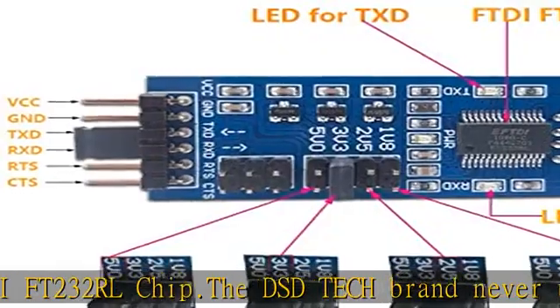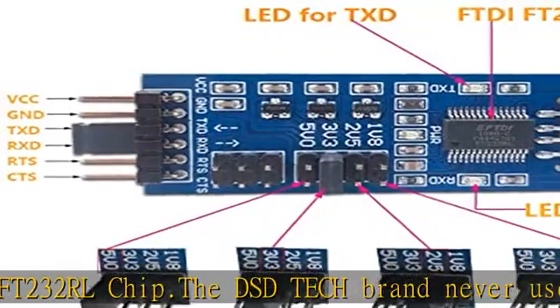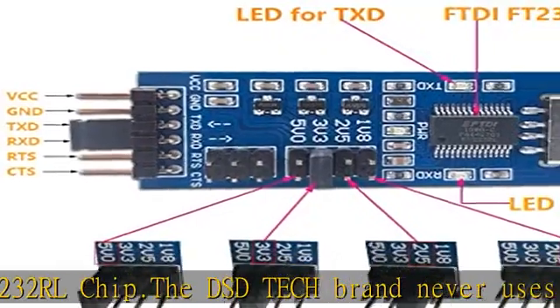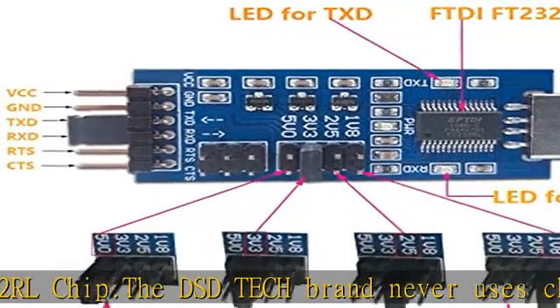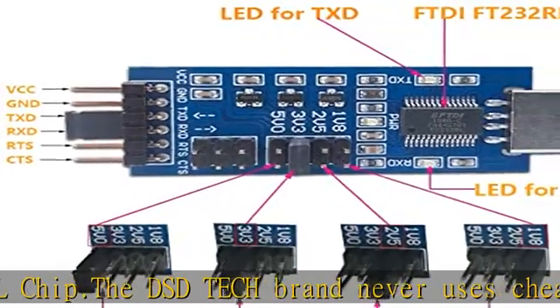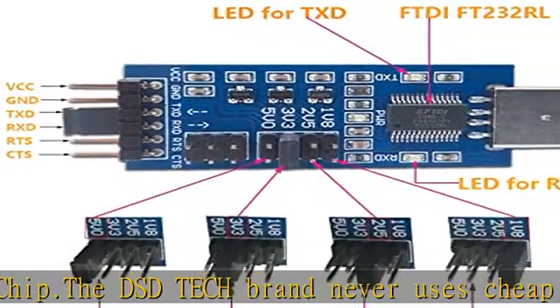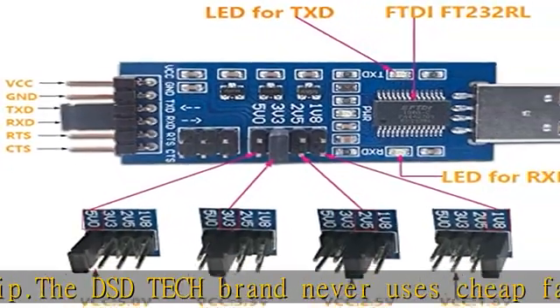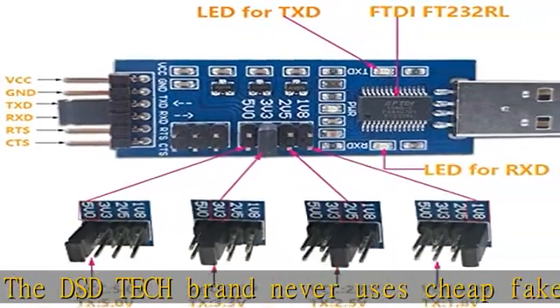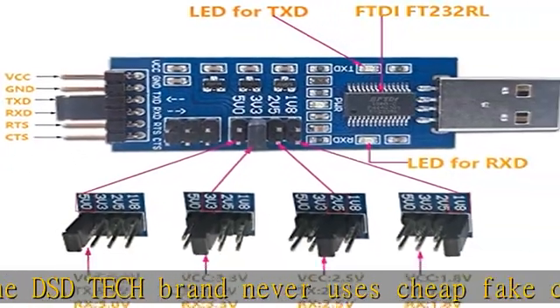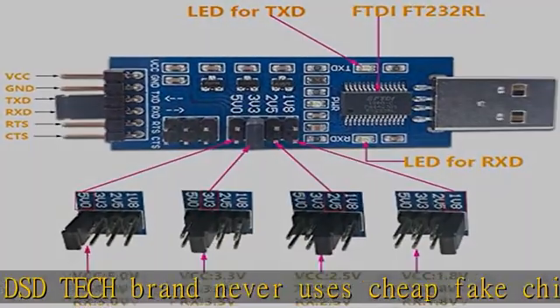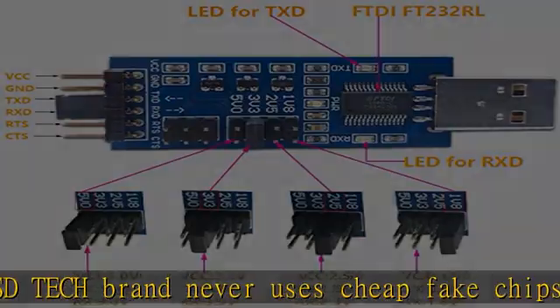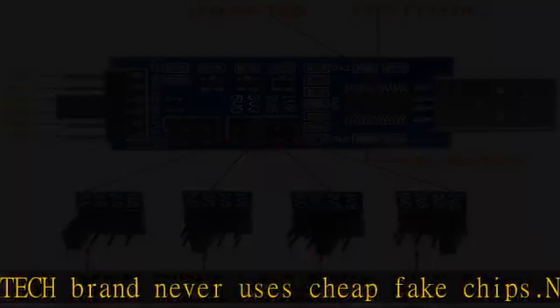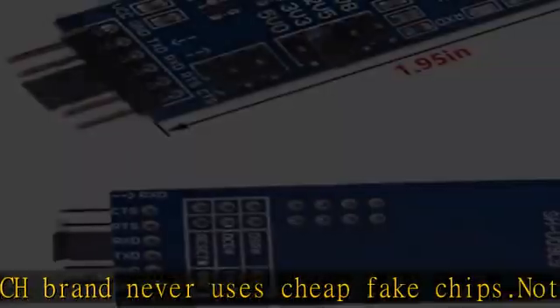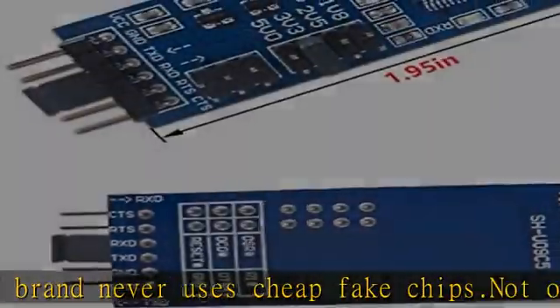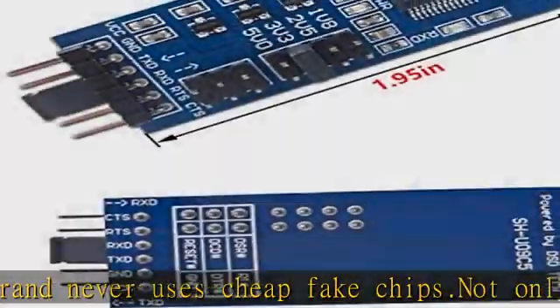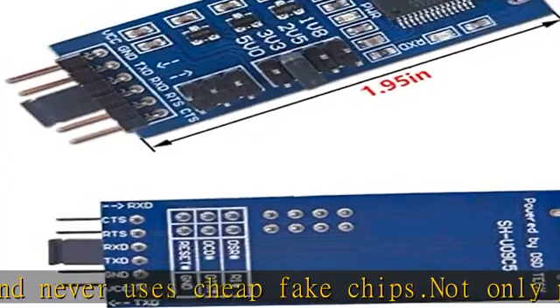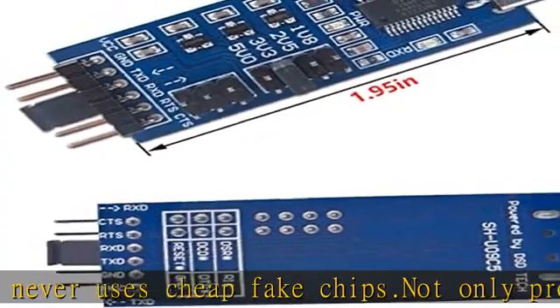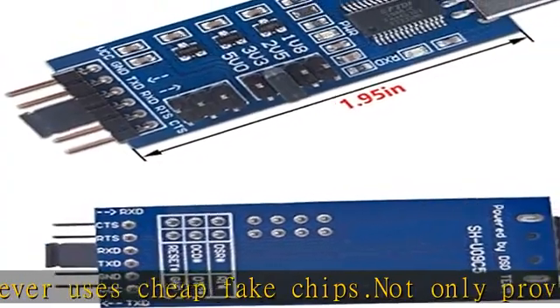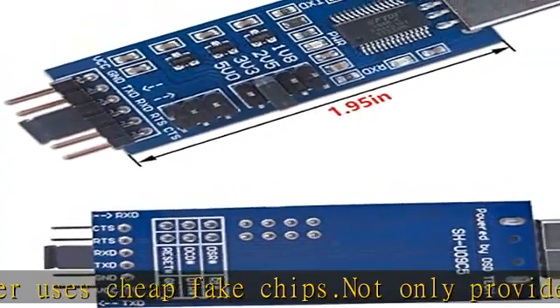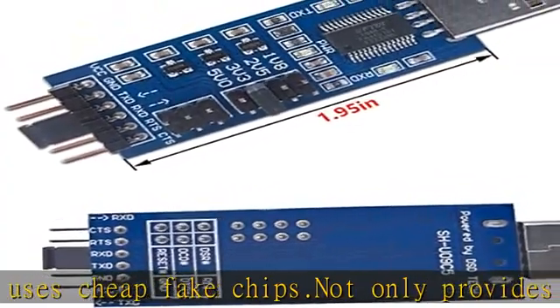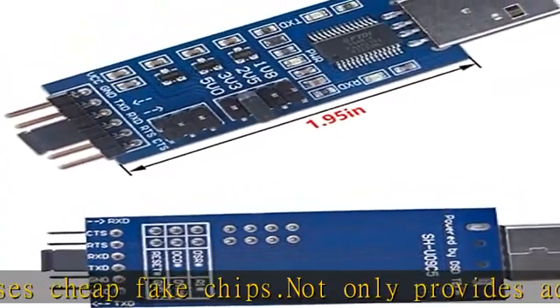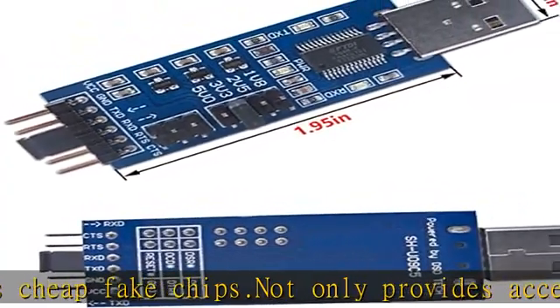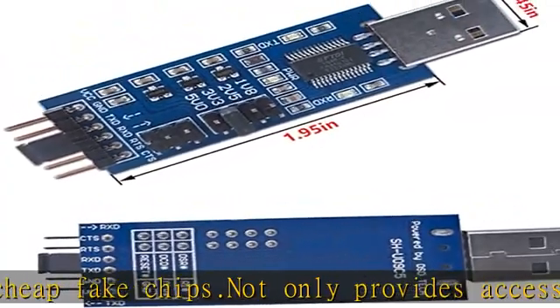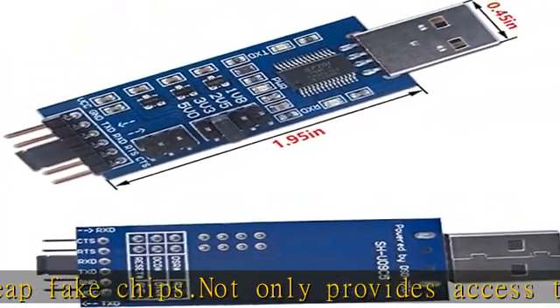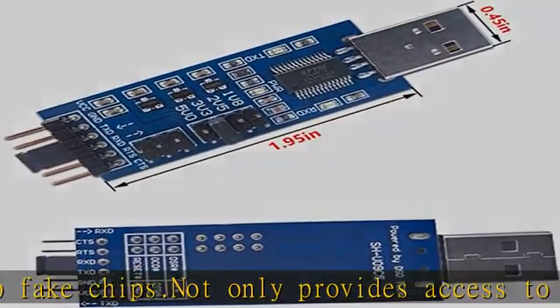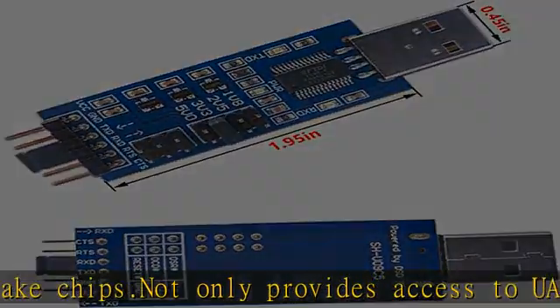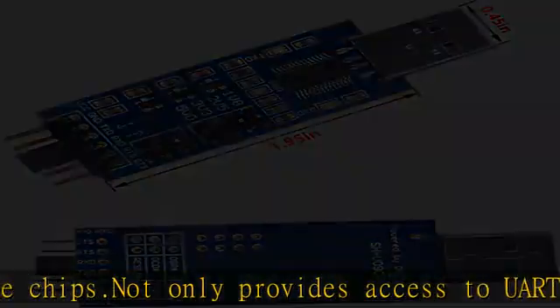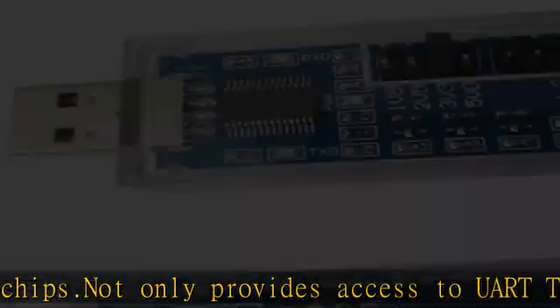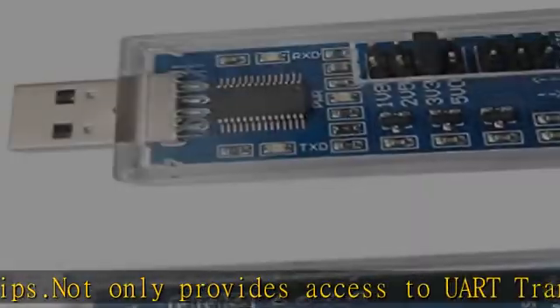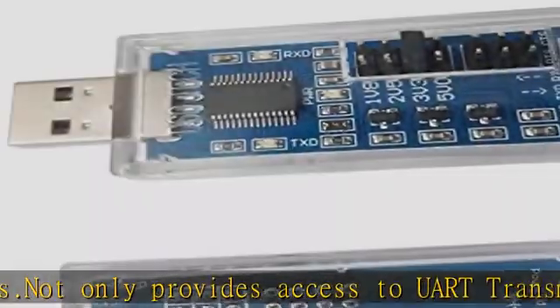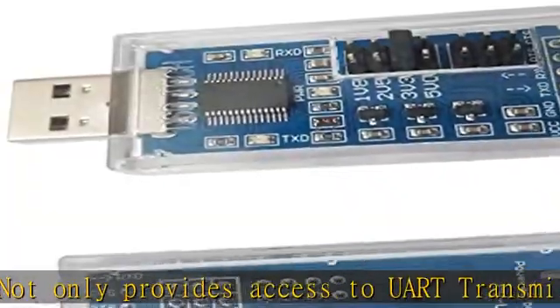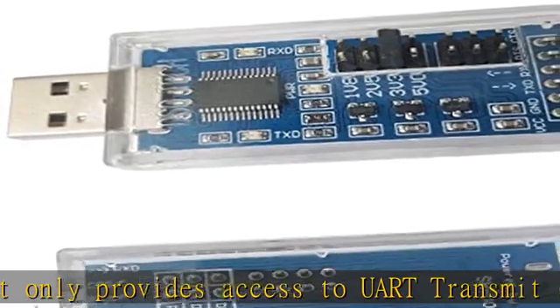Comes with a protective case. This transparent protective case can effectively prevent static interference from the hand and prevent accidental short circuit.